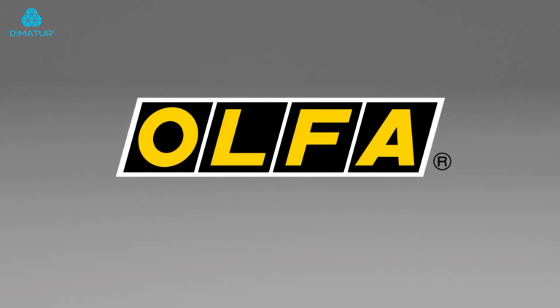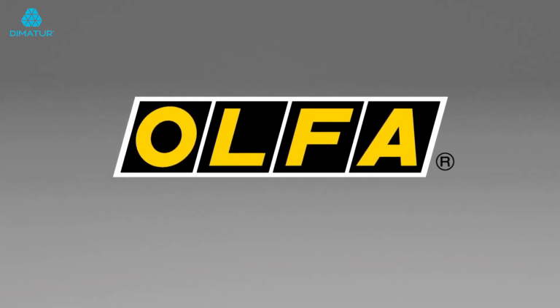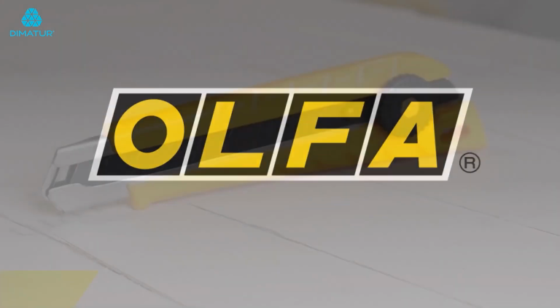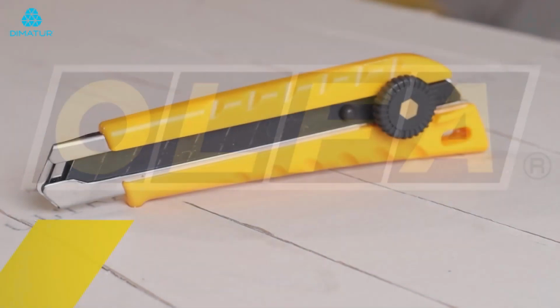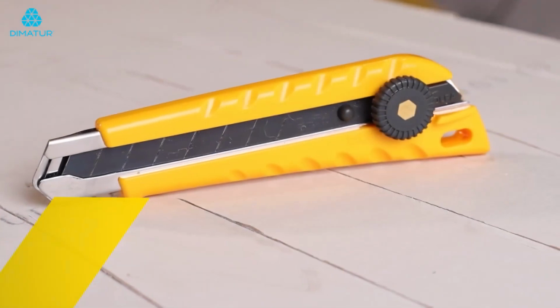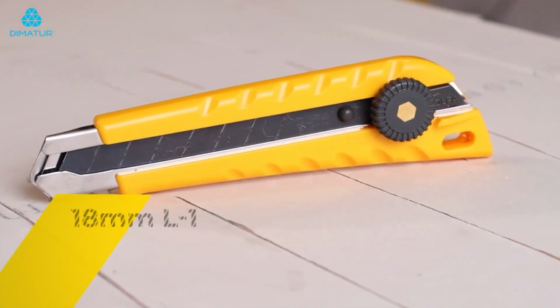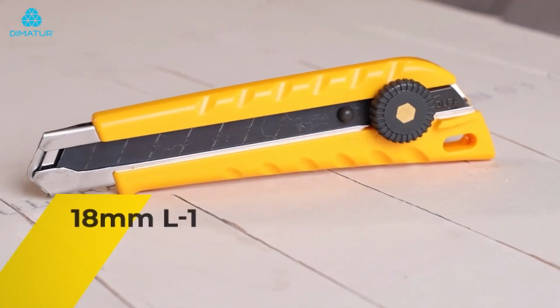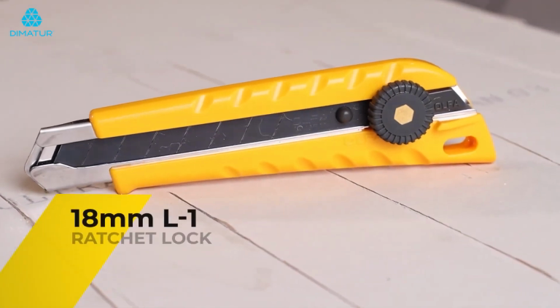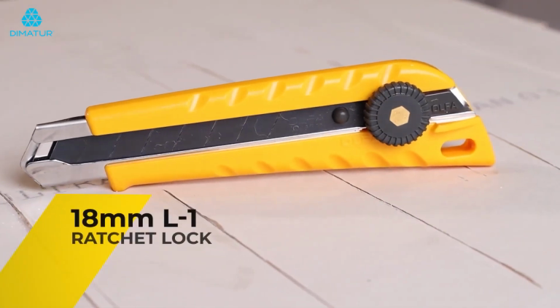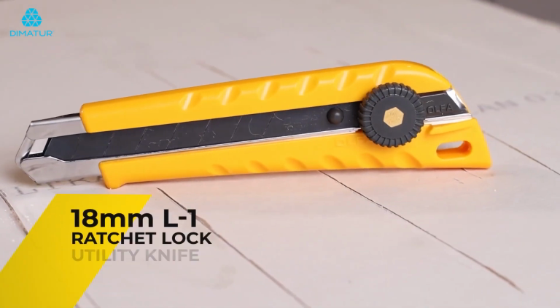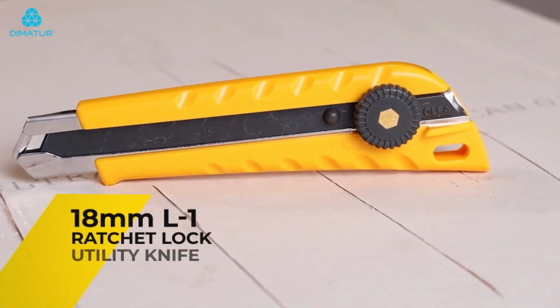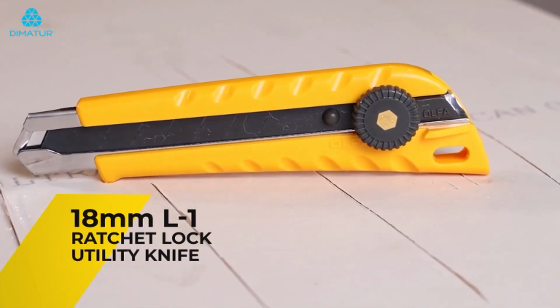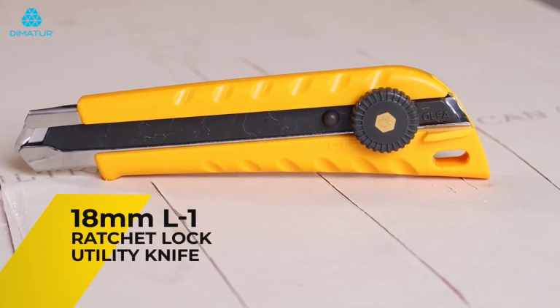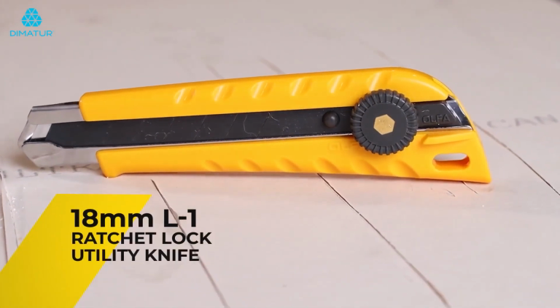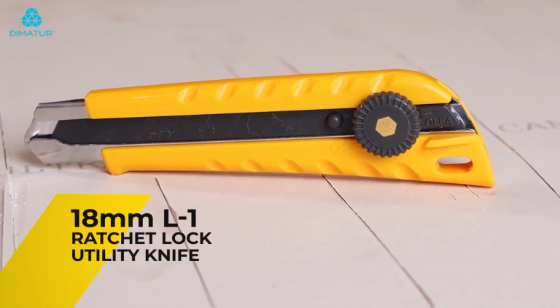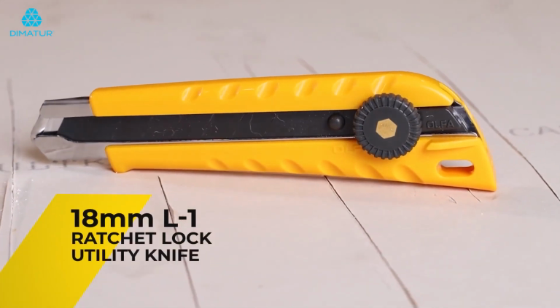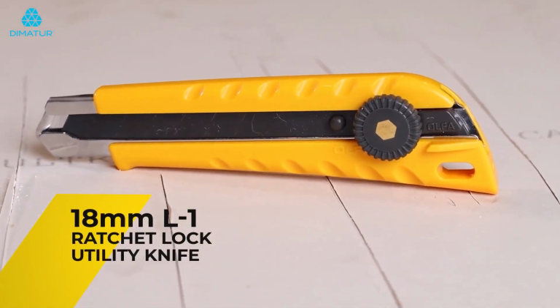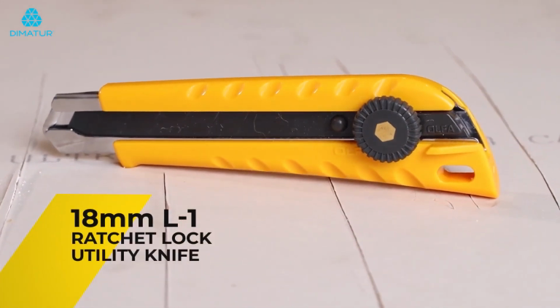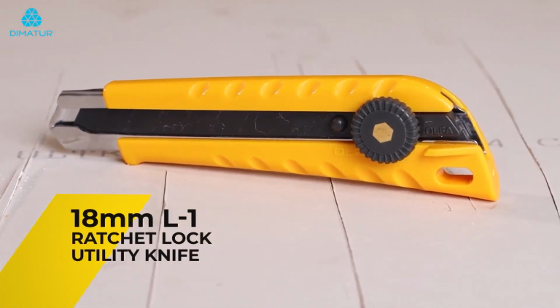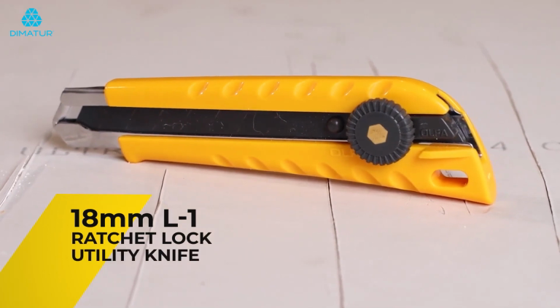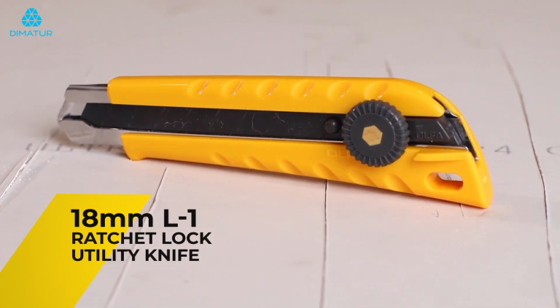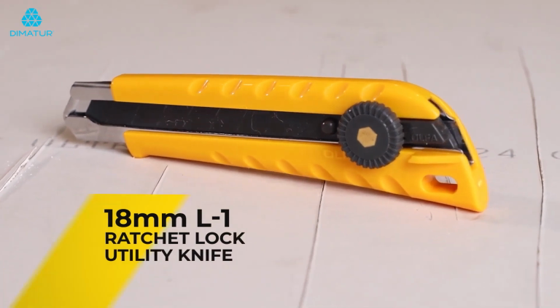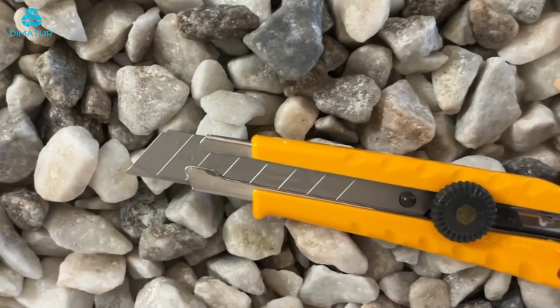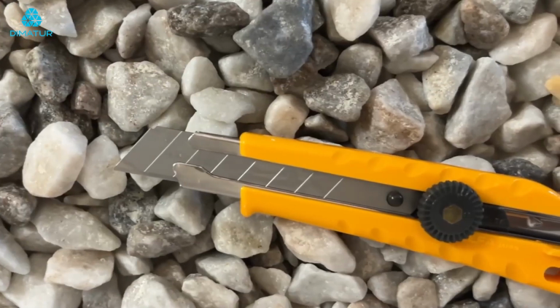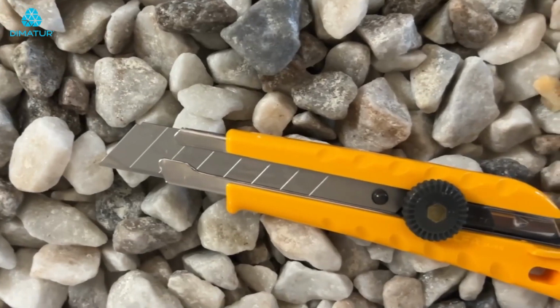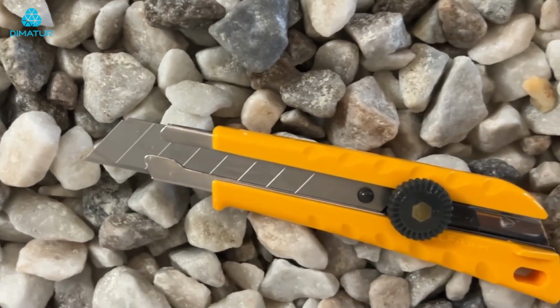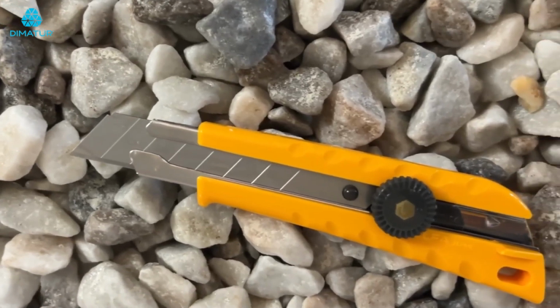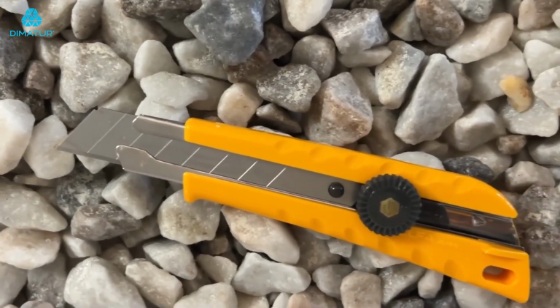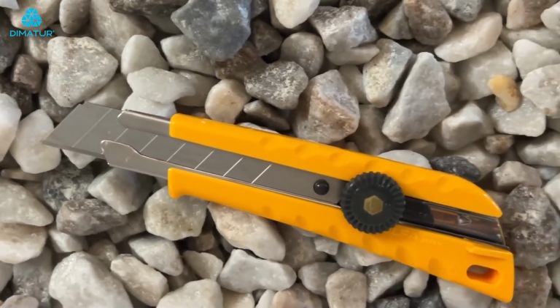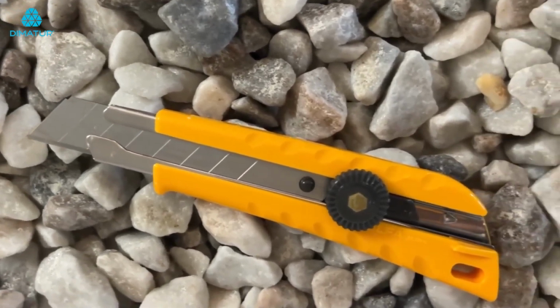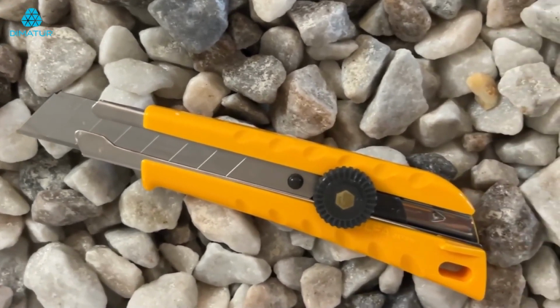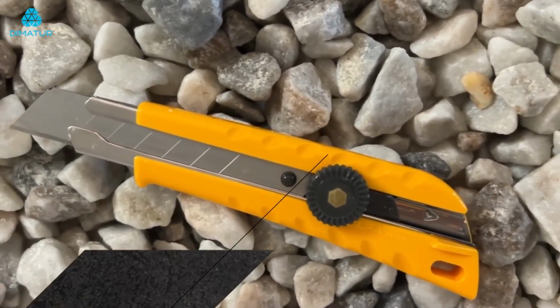Reach for the Olfa 18mm L1 Ratchet Lock Utility Knife for extra control during your most demanding construction and industrial tasks.